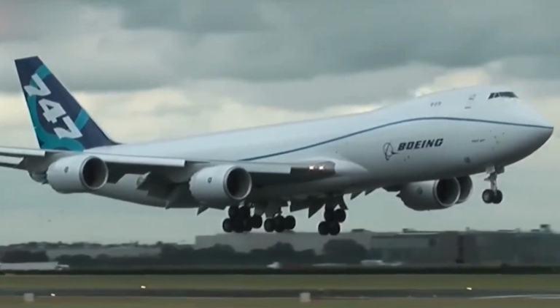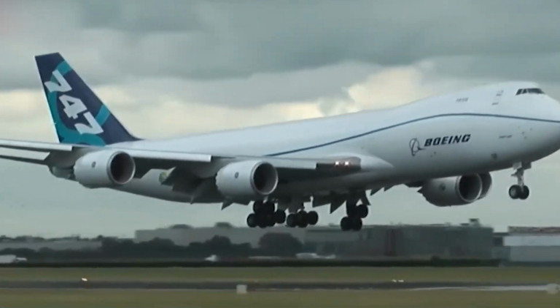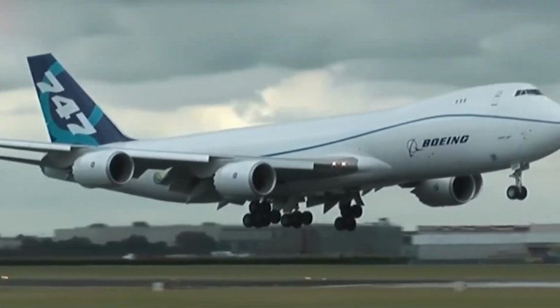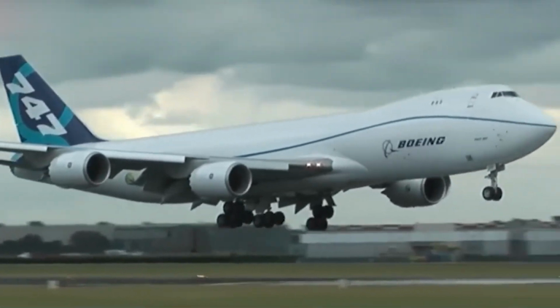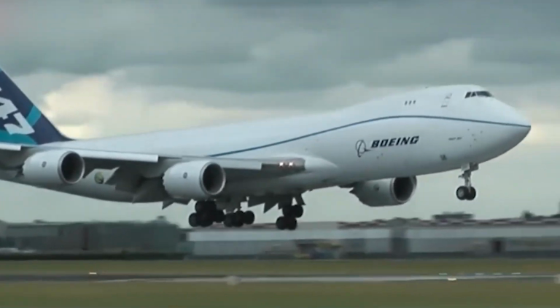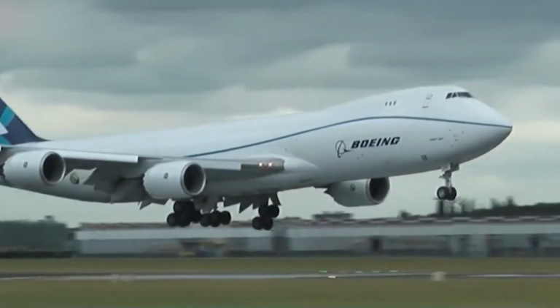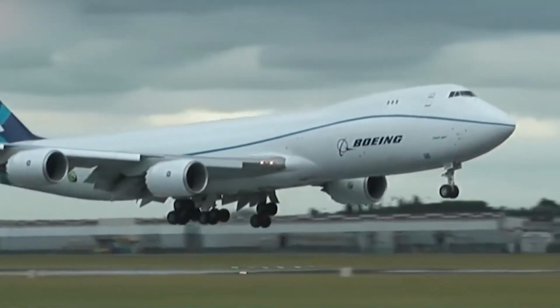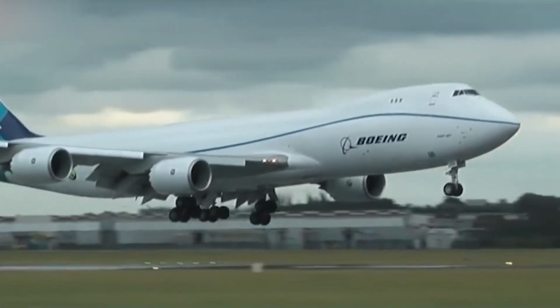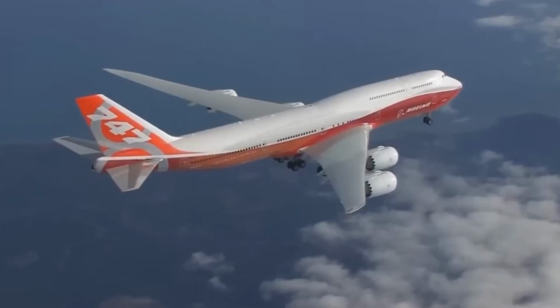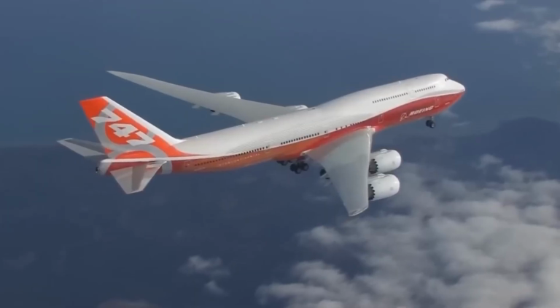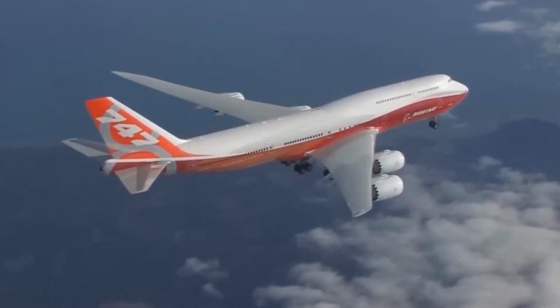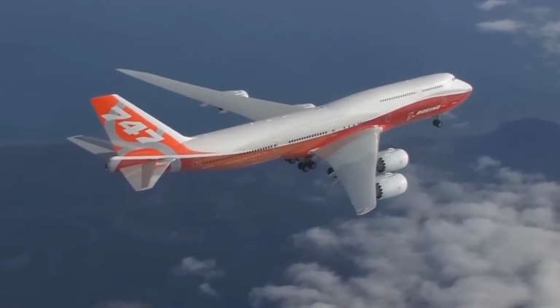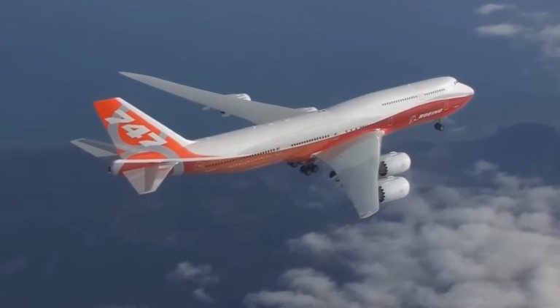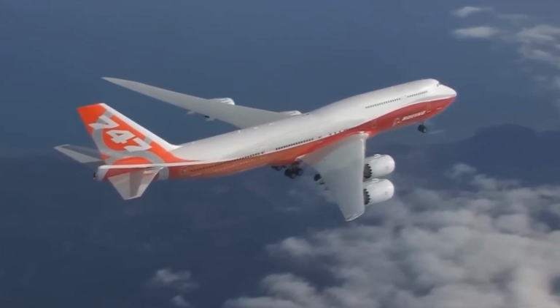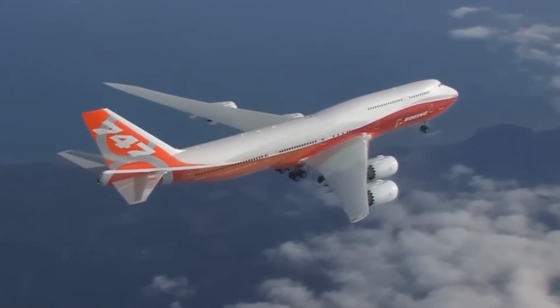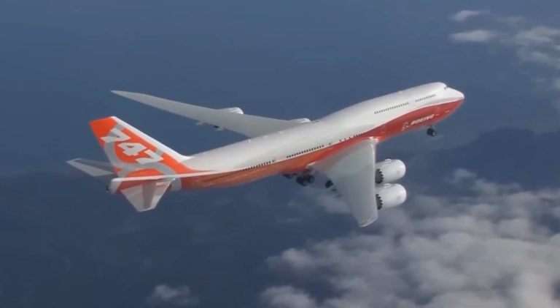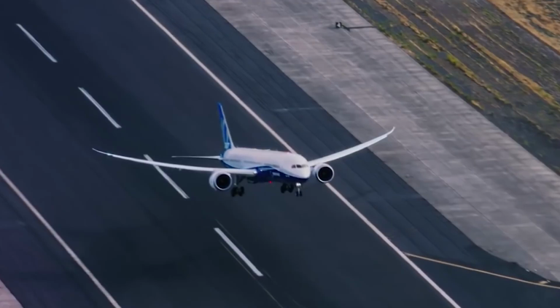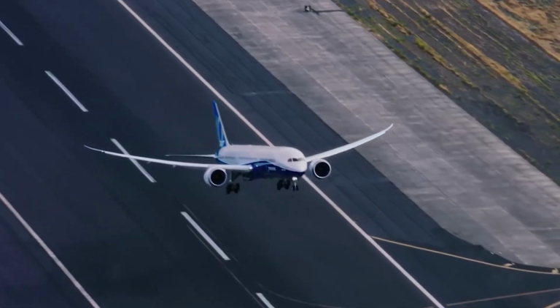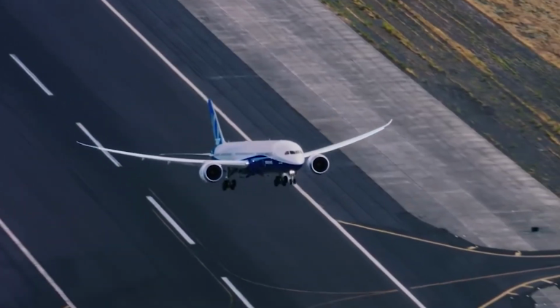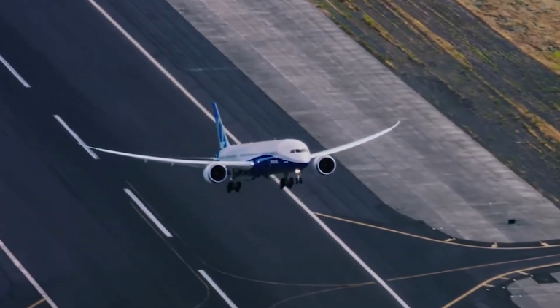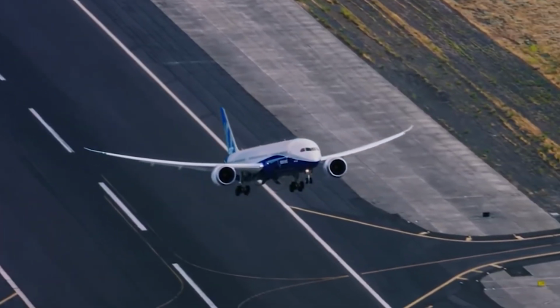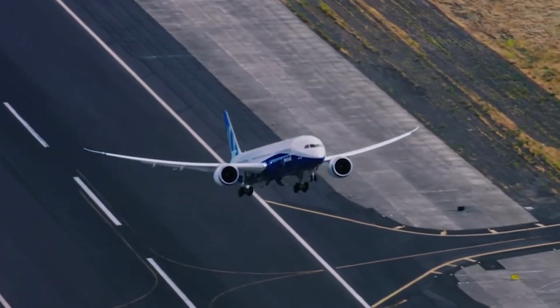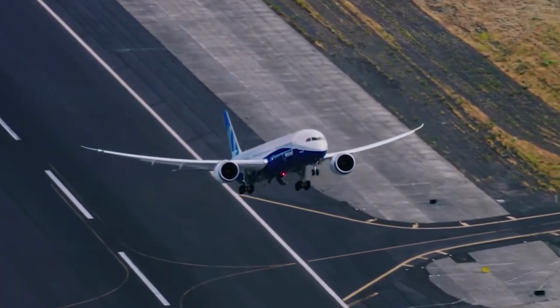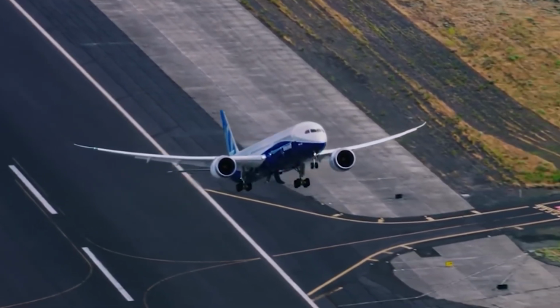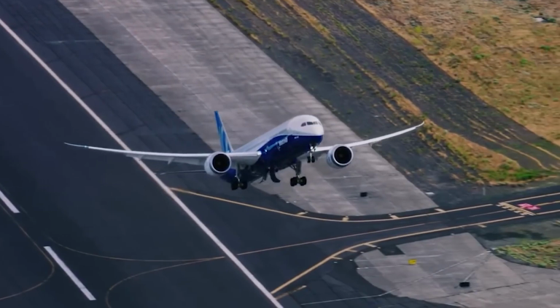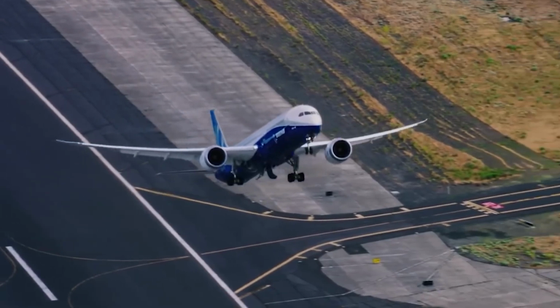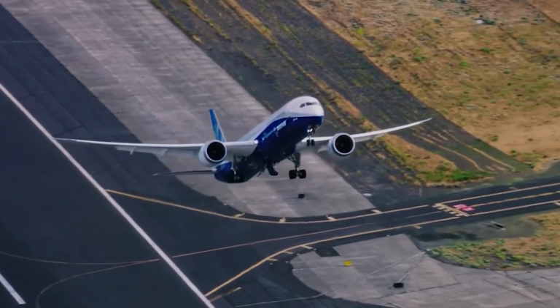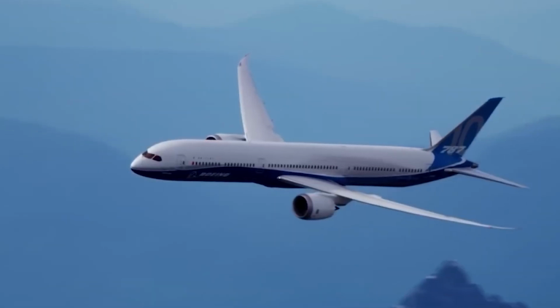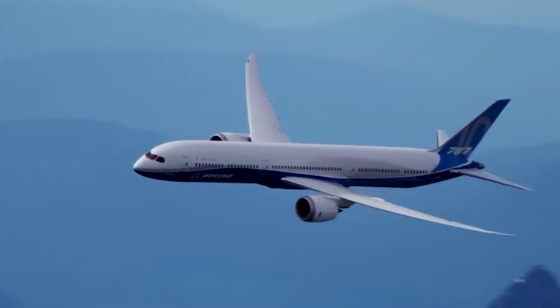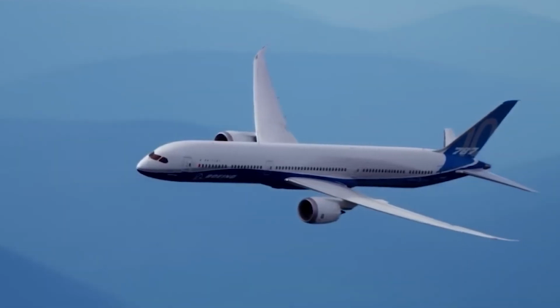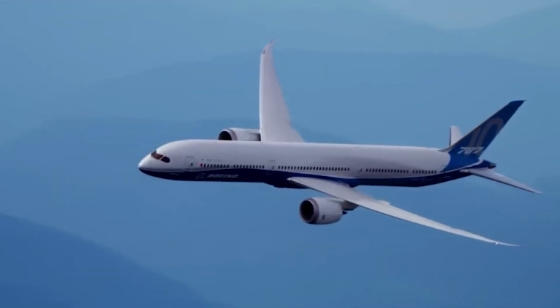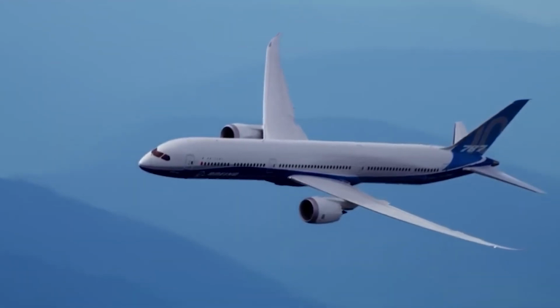It marked the end of an era. The humpback giant that changed the world of air travel, both for people and packages, took its final bow. But even in retirement, its legacy continues to shape the skies and the industry it helped revolutionize.